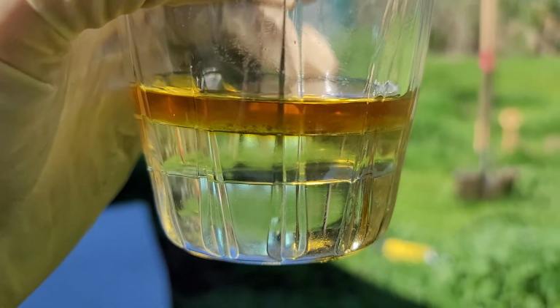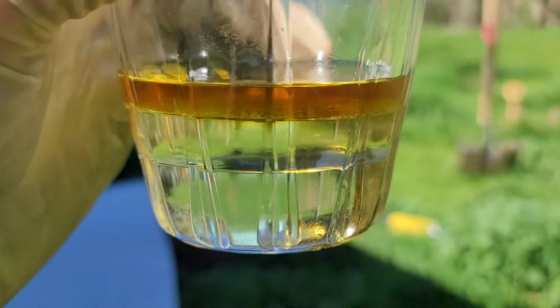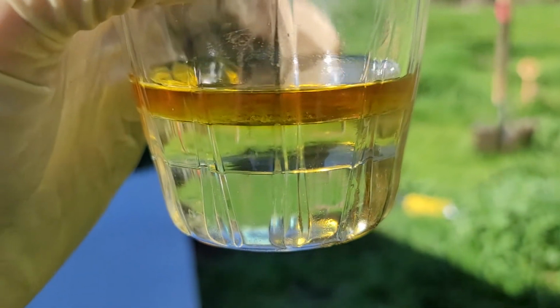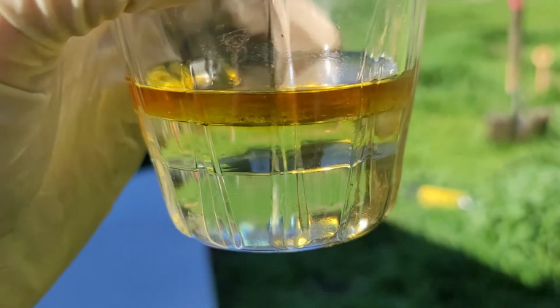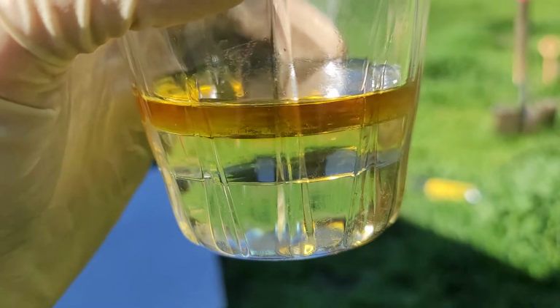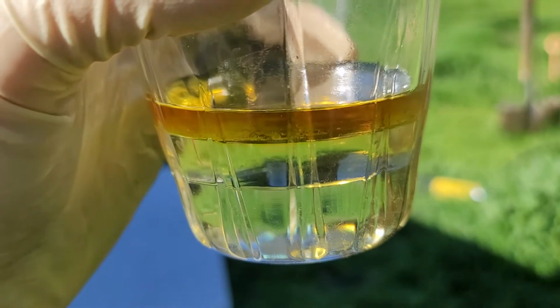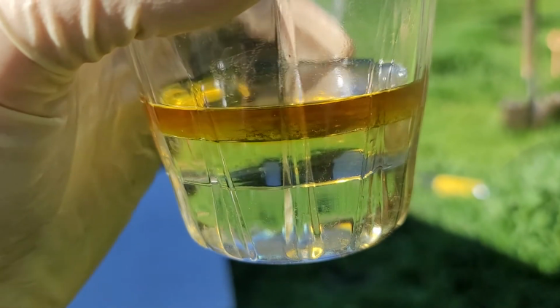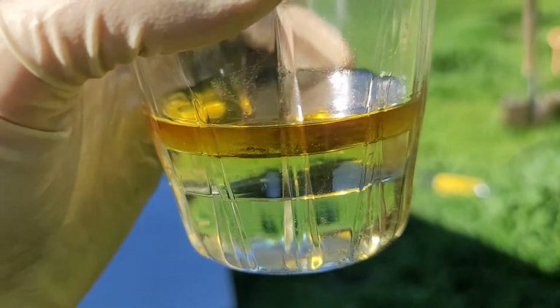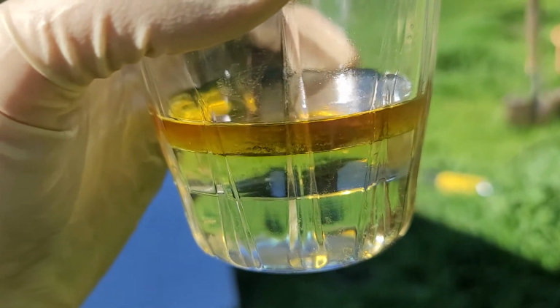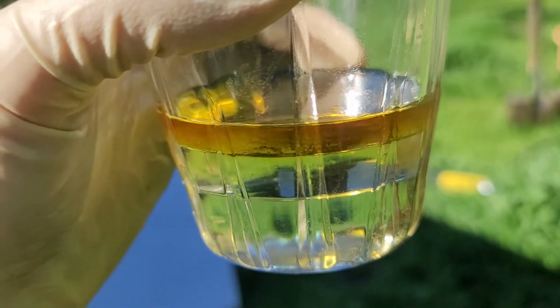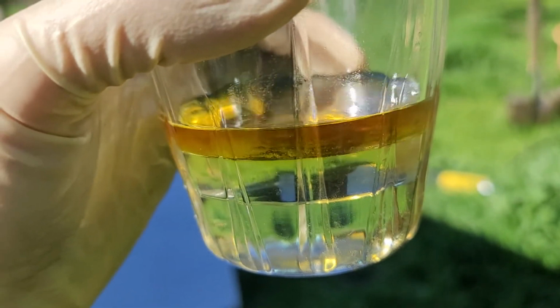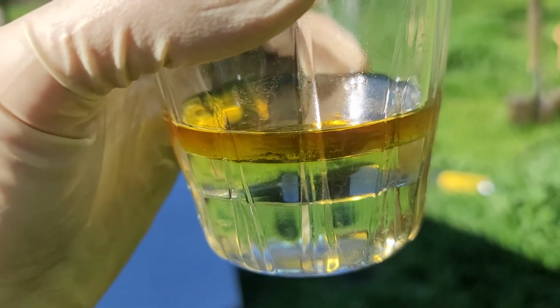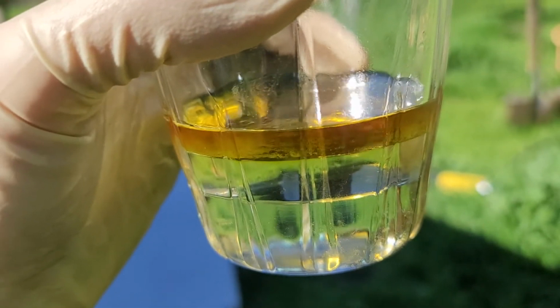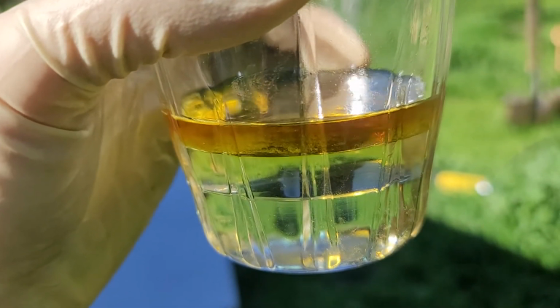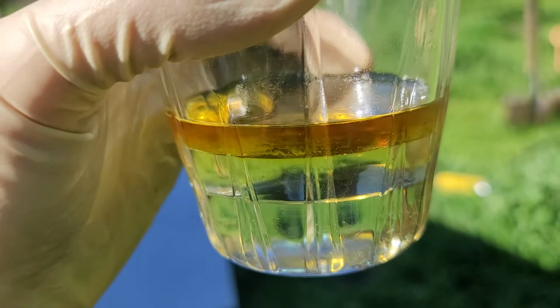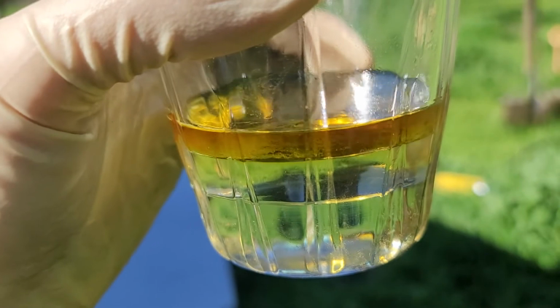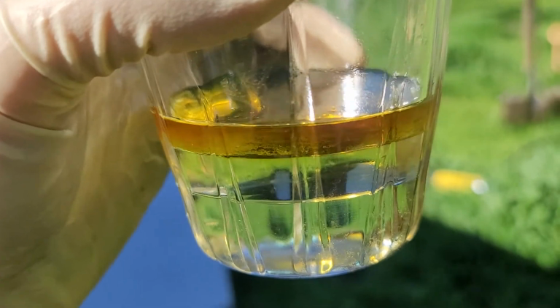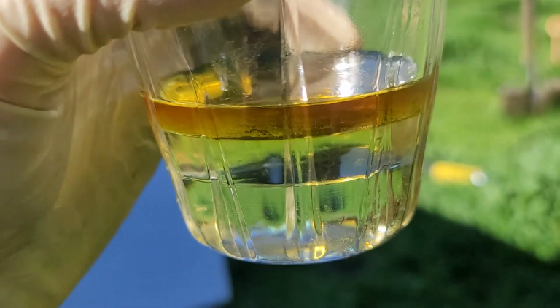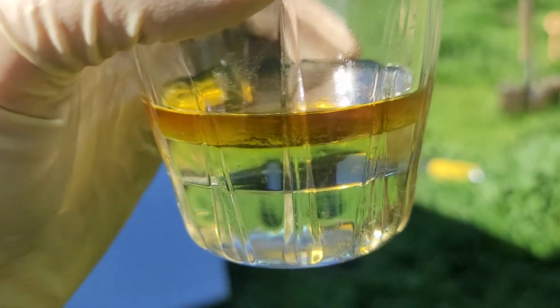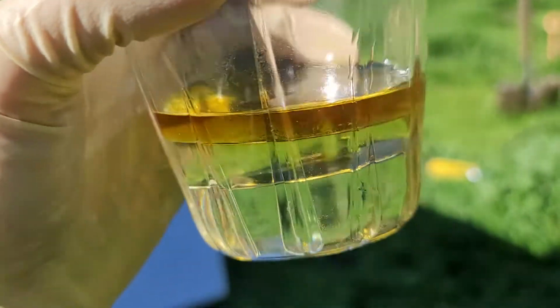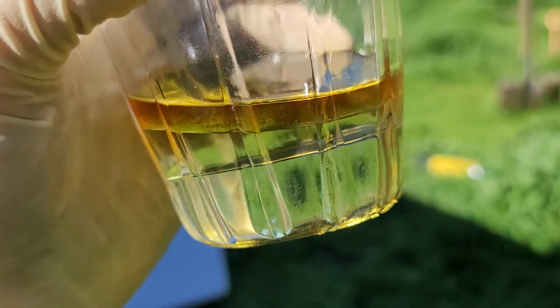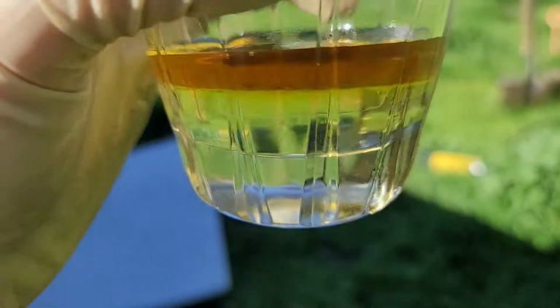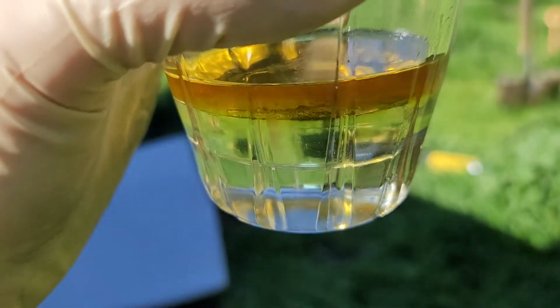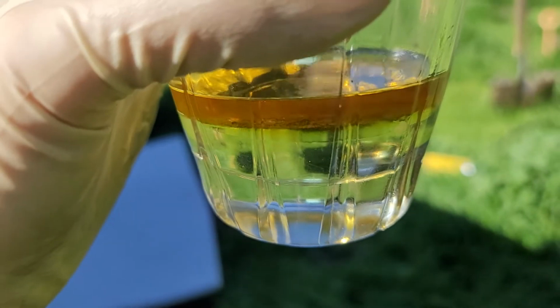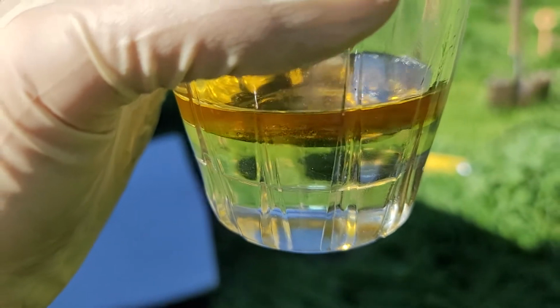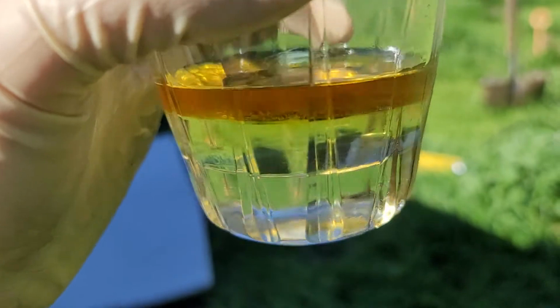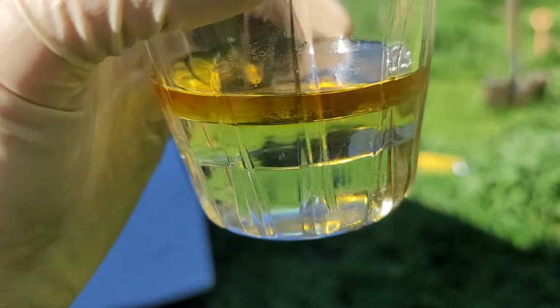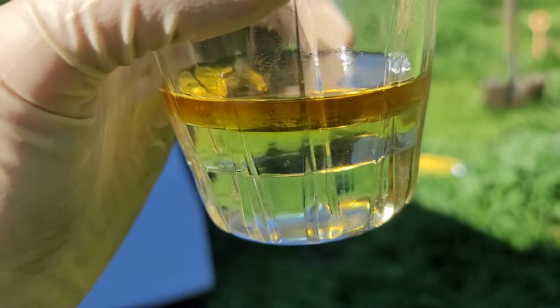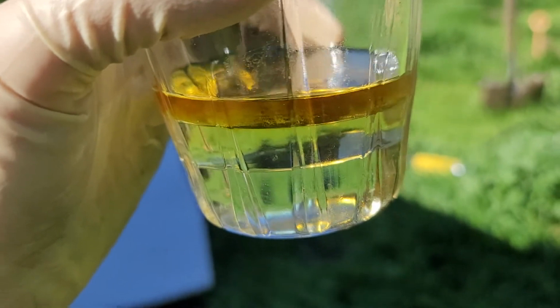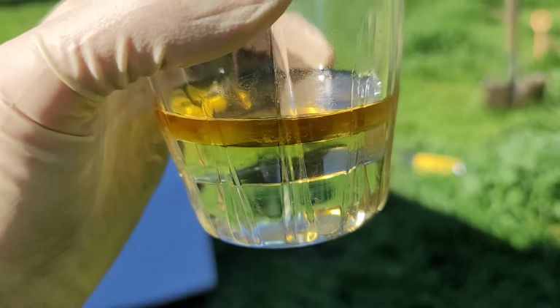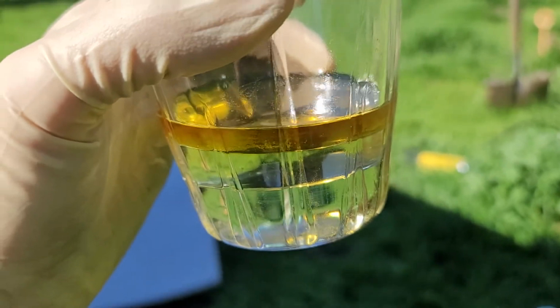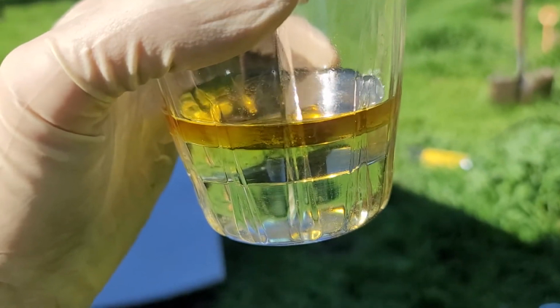I would probably use some kind of a tool to suck the fluid out of the top of the DOT 4 in the reservoir — or DOT 3. Thanks for watching, guys. Leave a like and a comment below. Help the algorithm out.